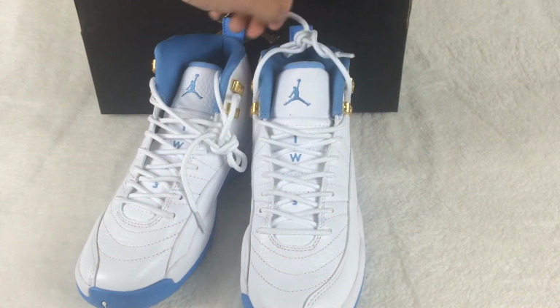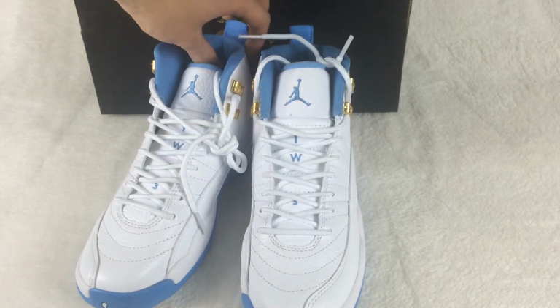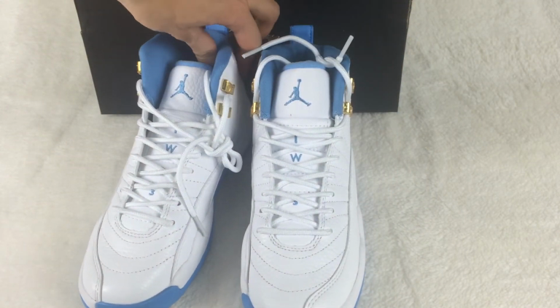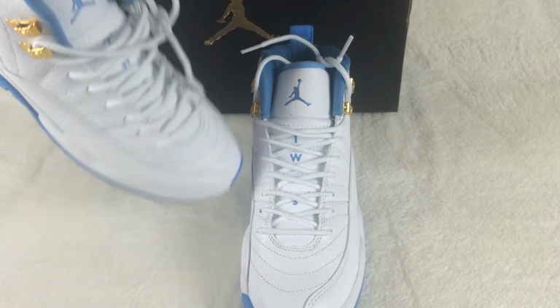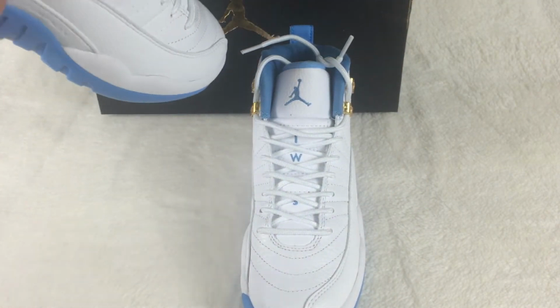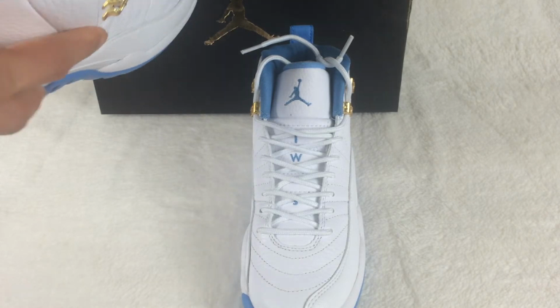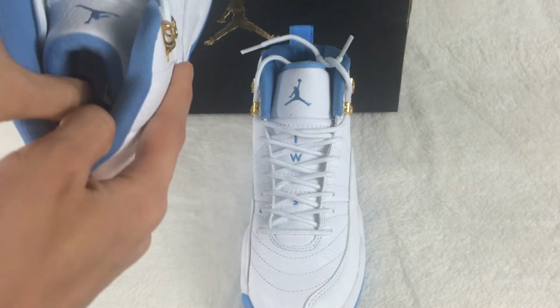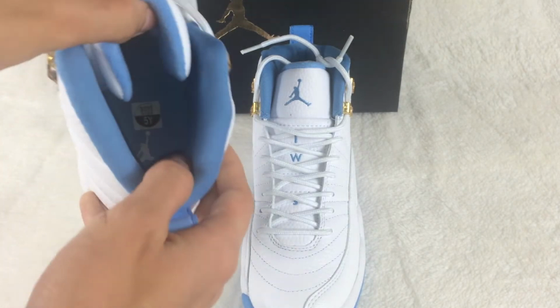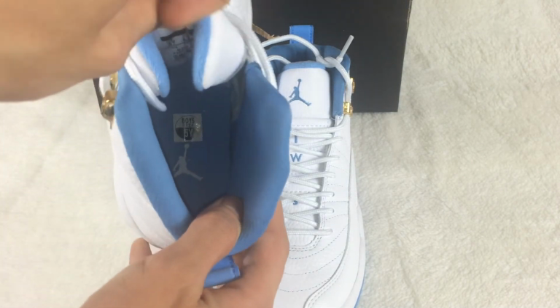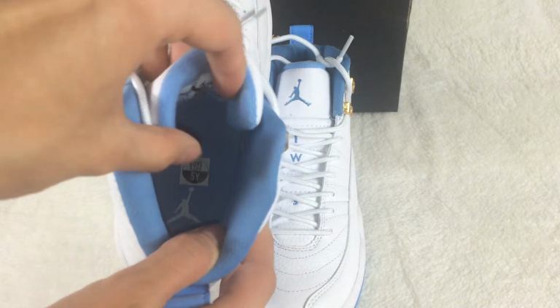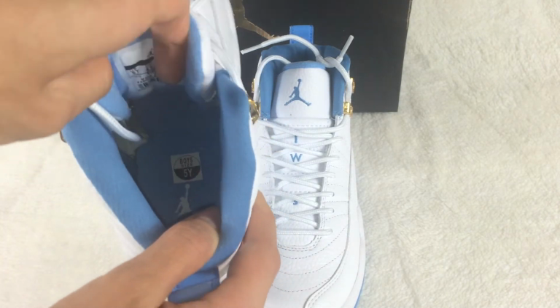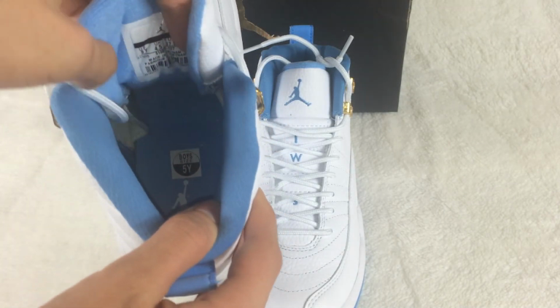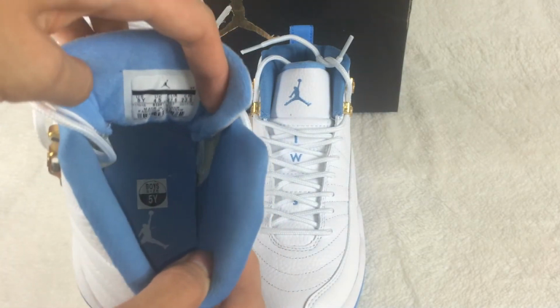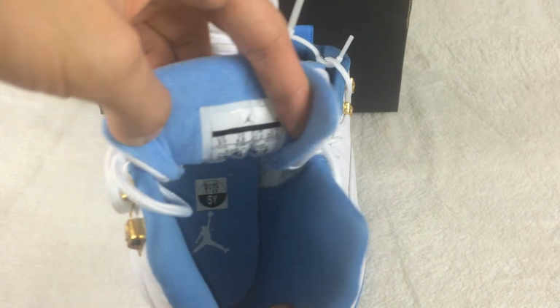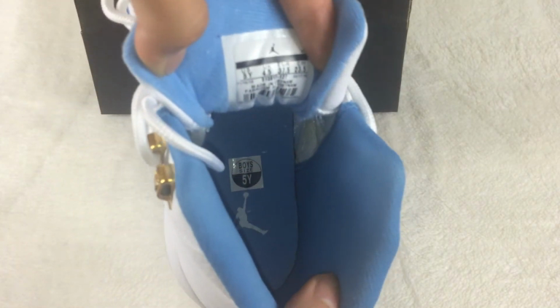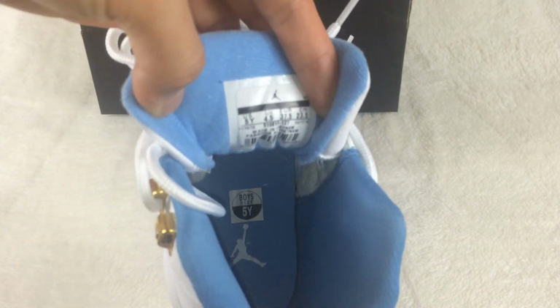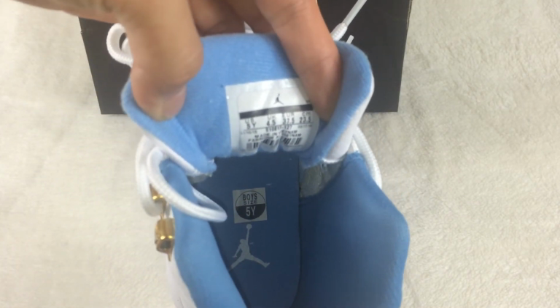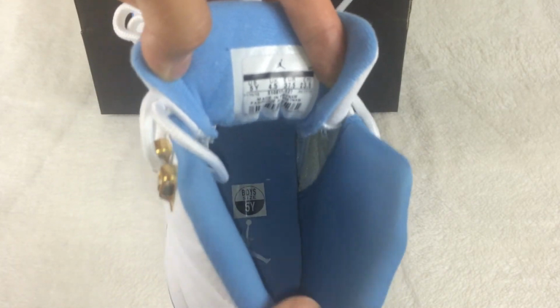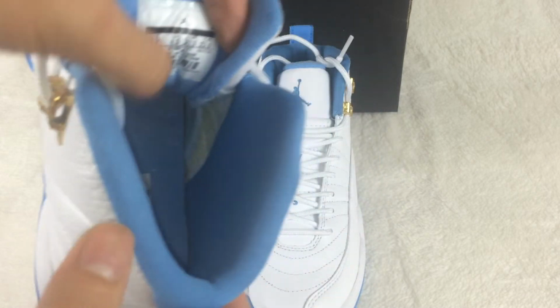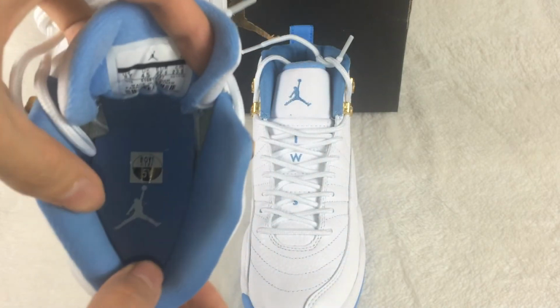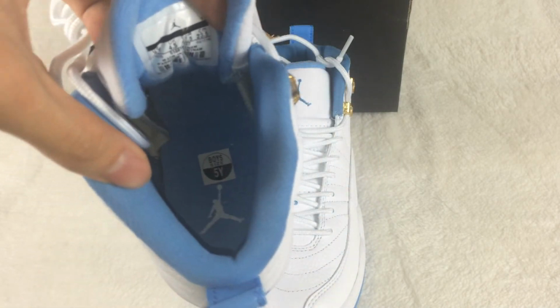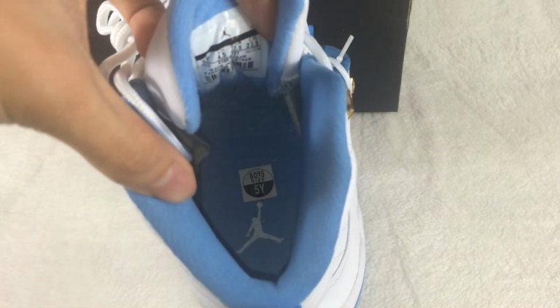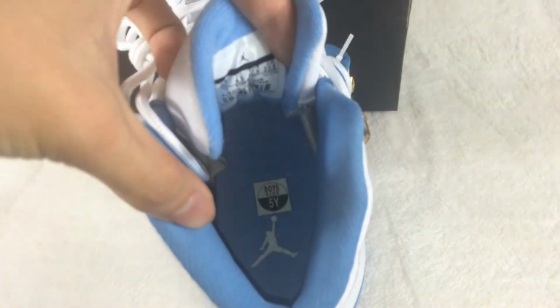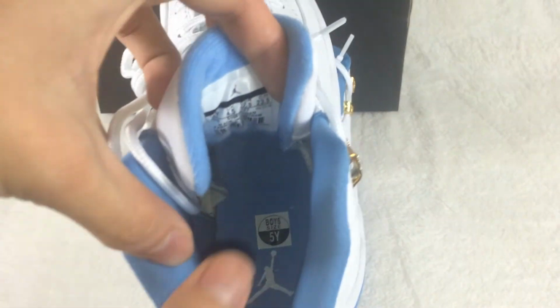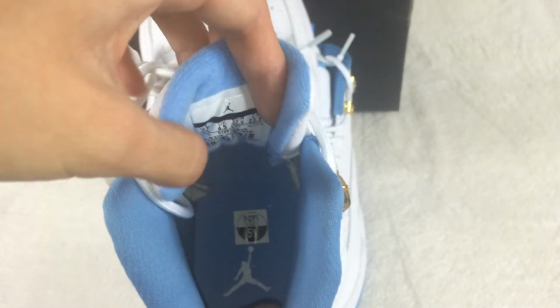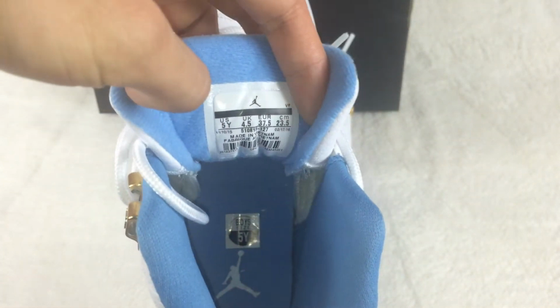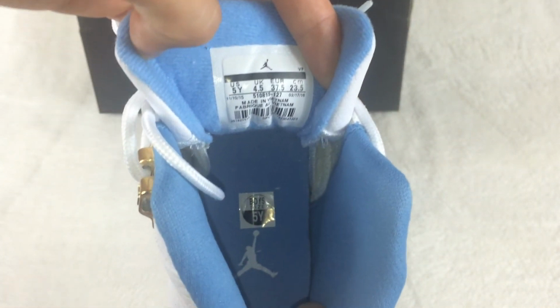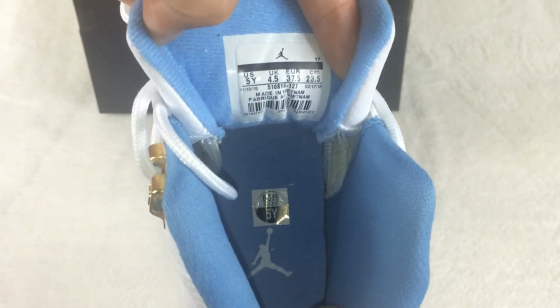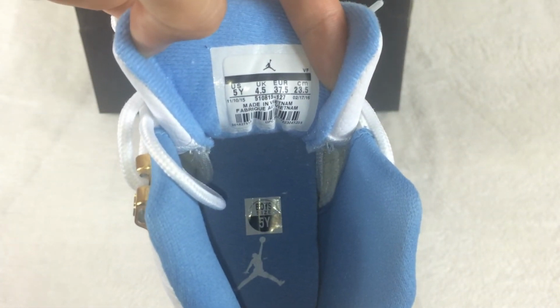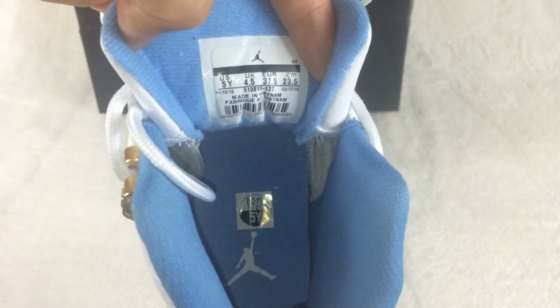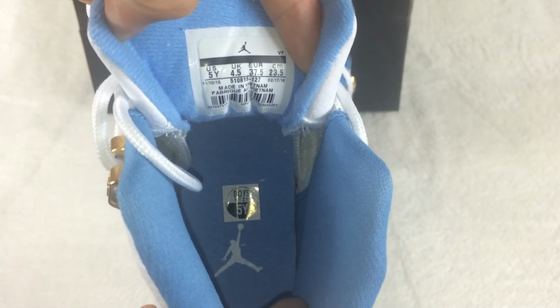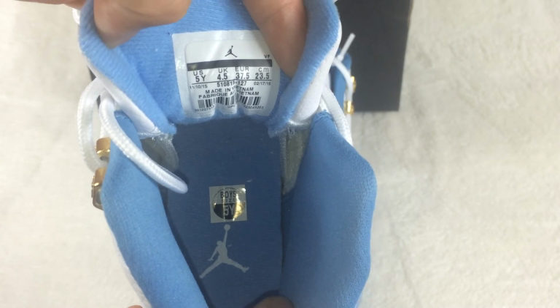Let me show you the interior now. On the back of the shoe you can see the size tag here. Size 5Y.